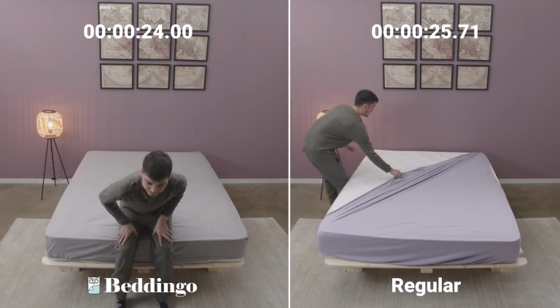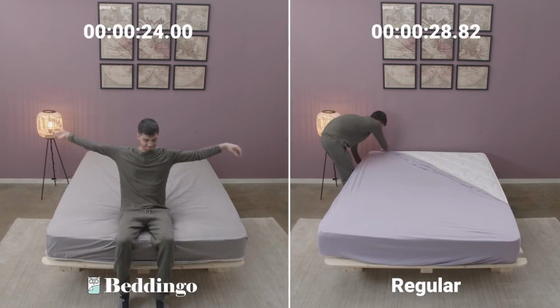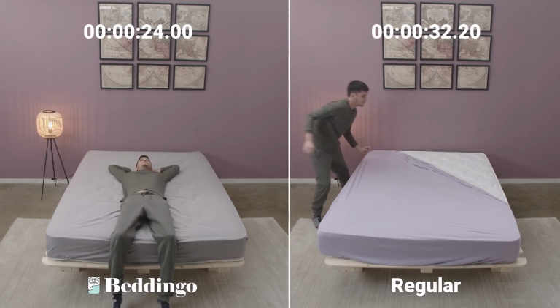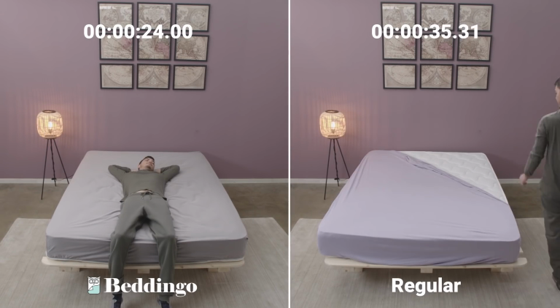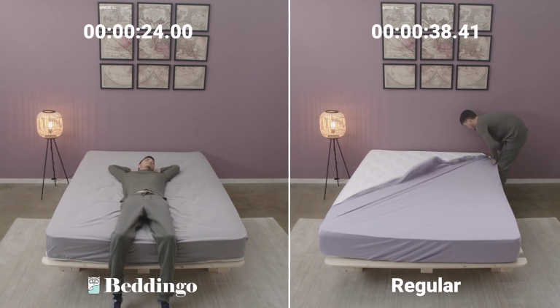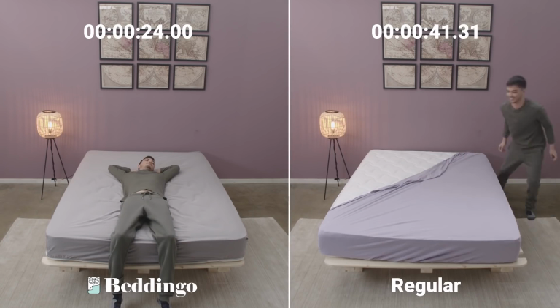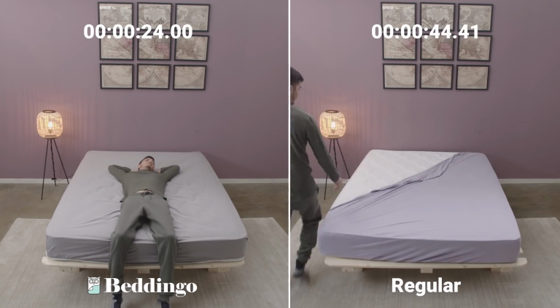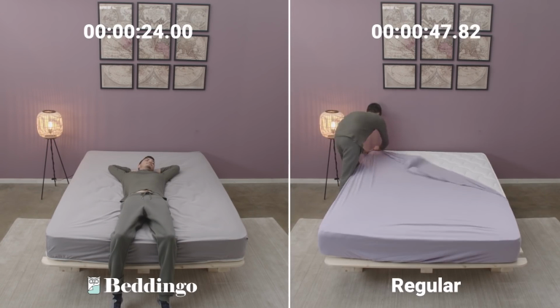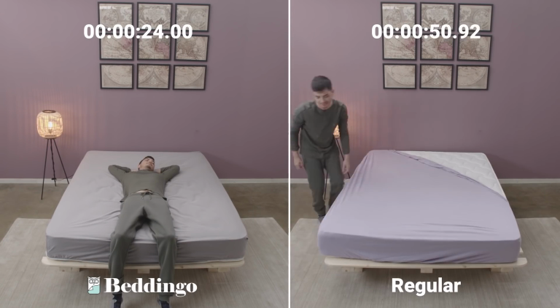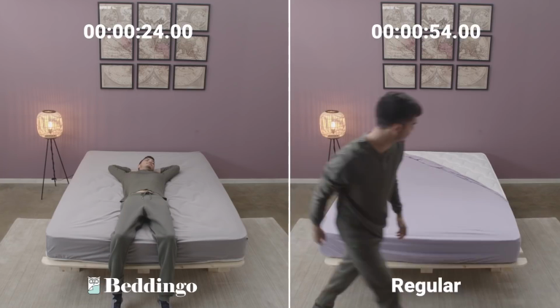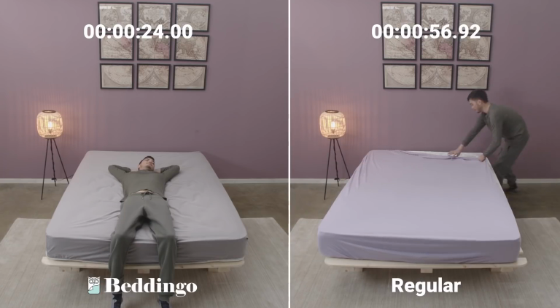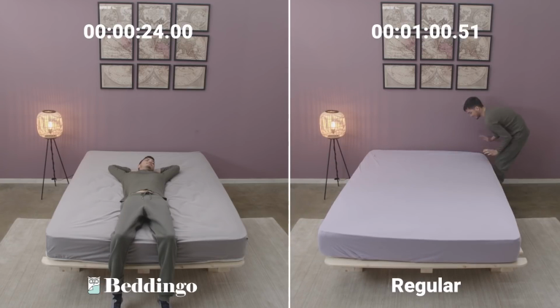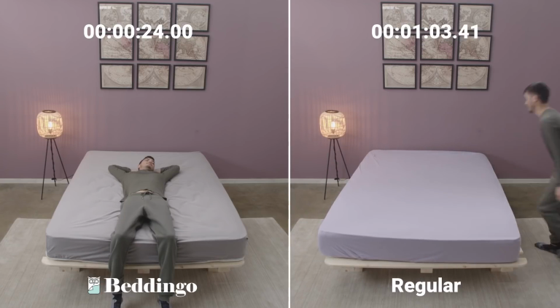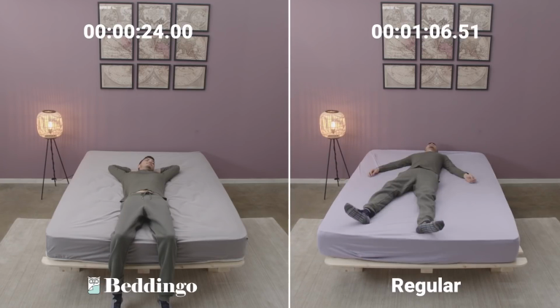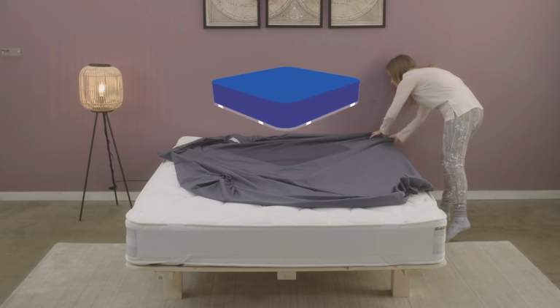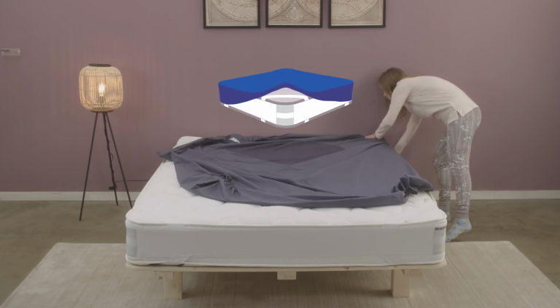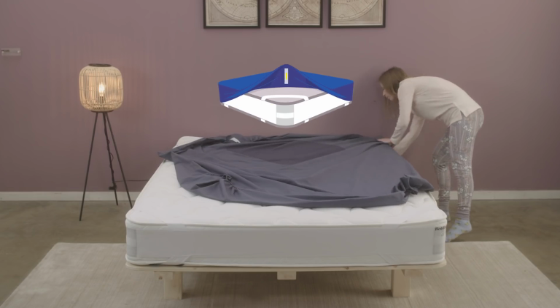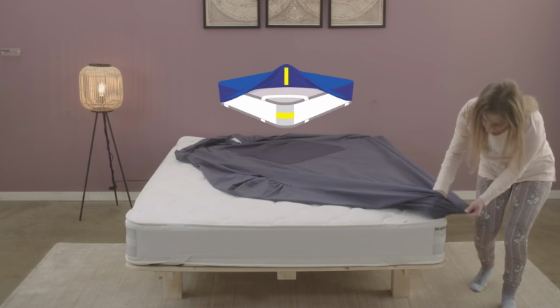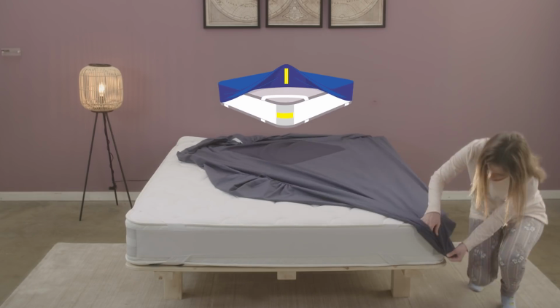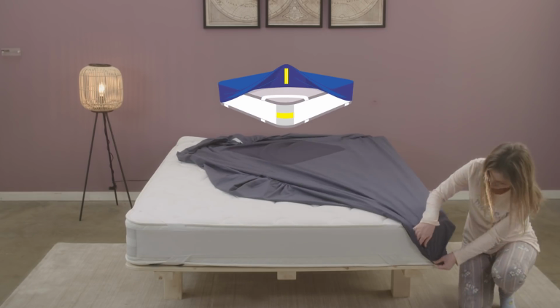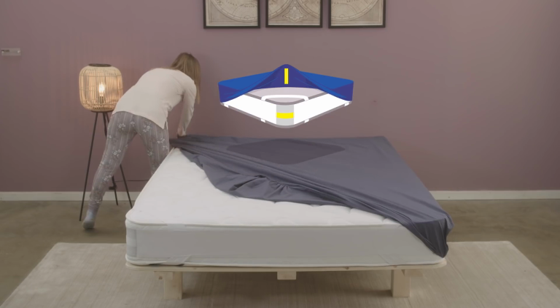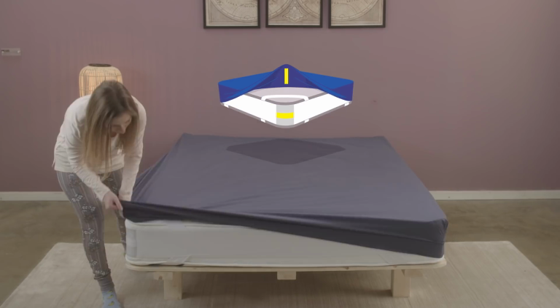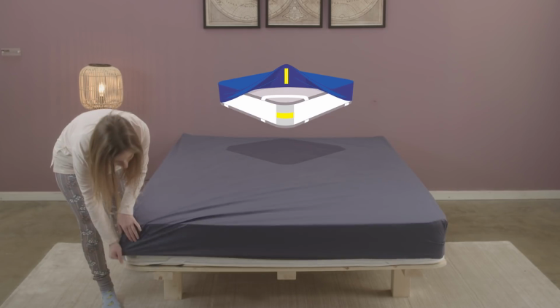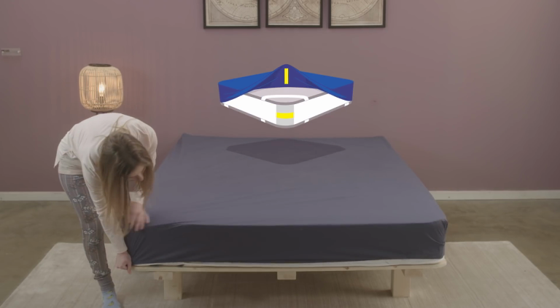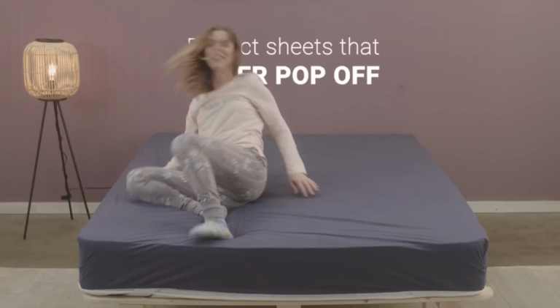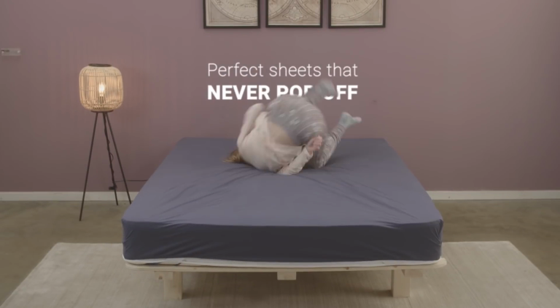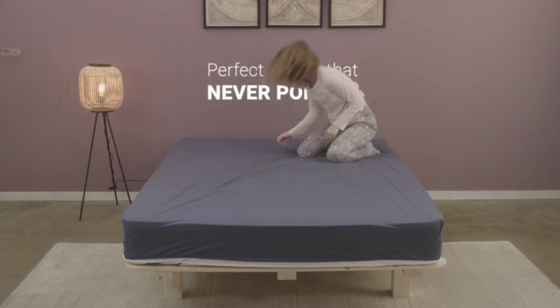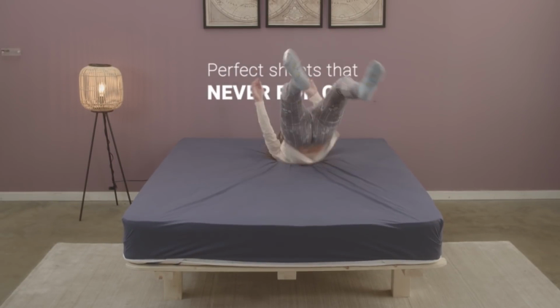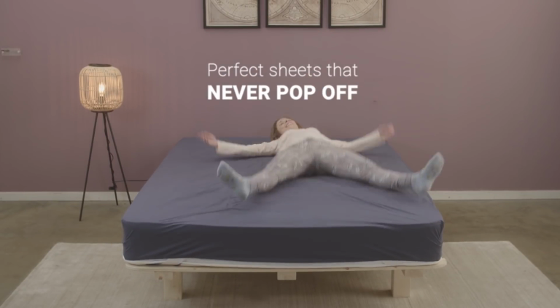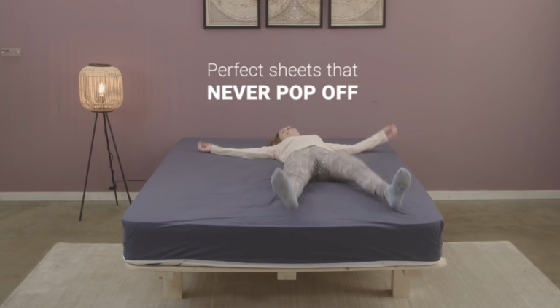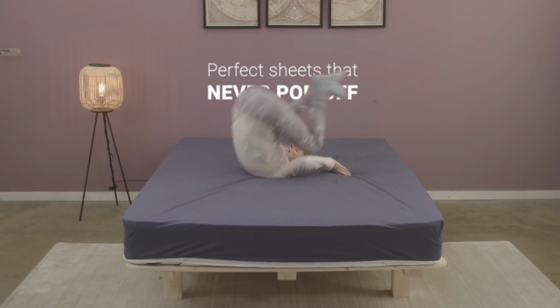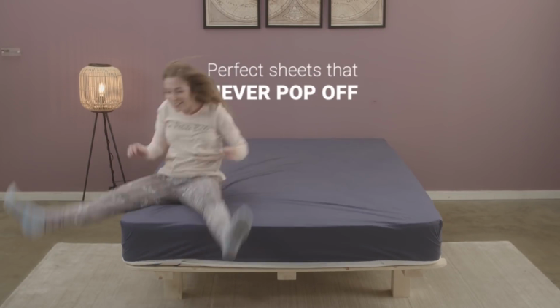This is a real-time test. You don't need to lift the mattress or run between sides. Just attach the sheet to the four velcro corners and you get perfect sheets that never pop off your bed.